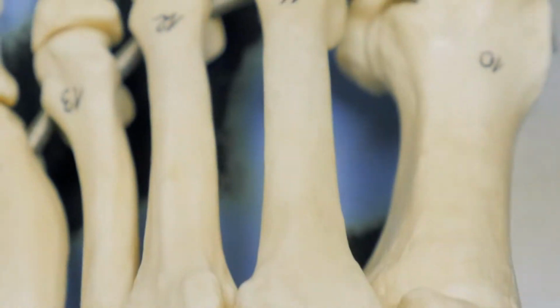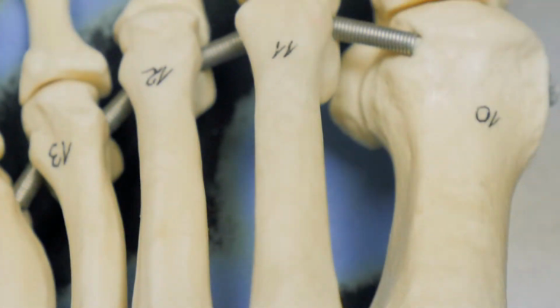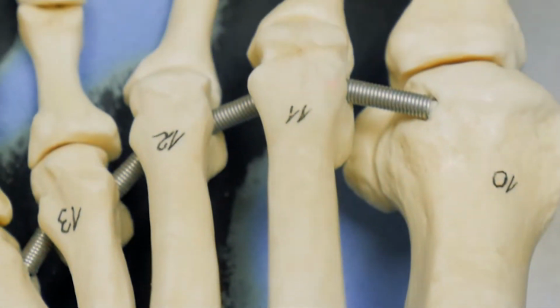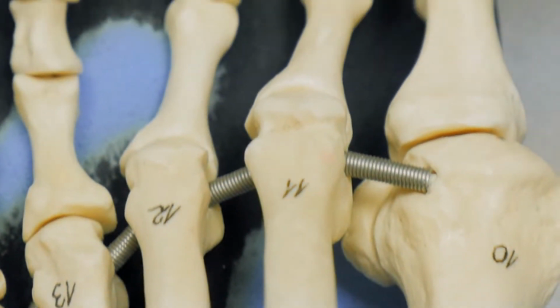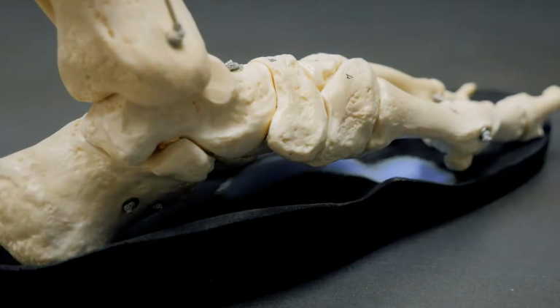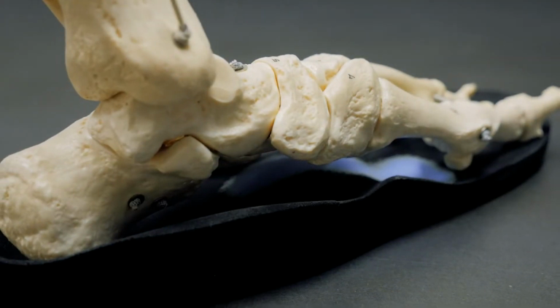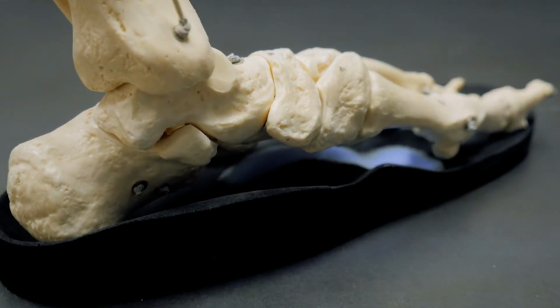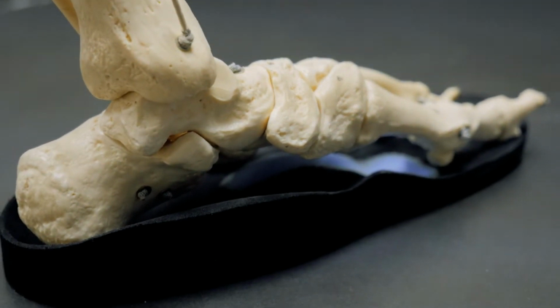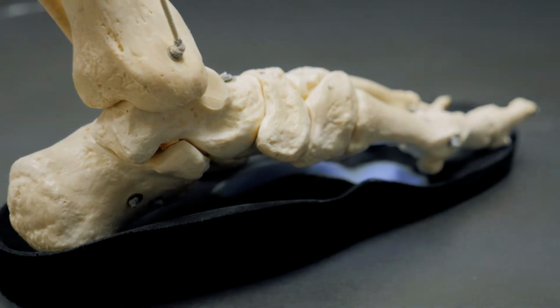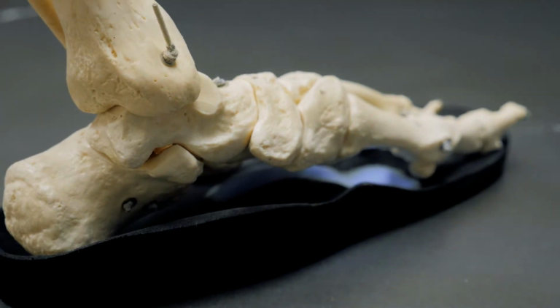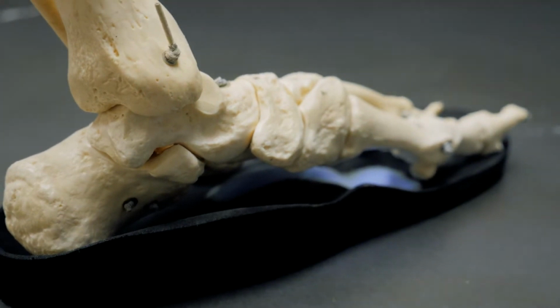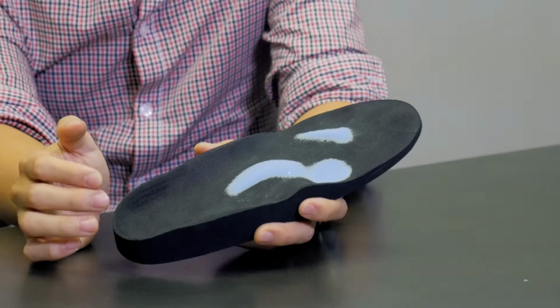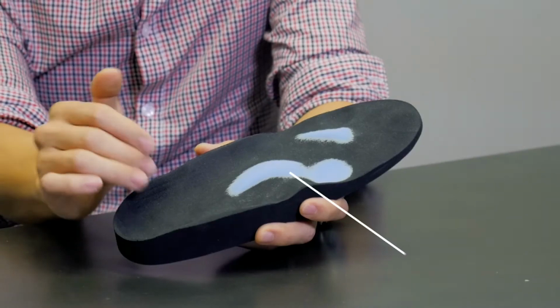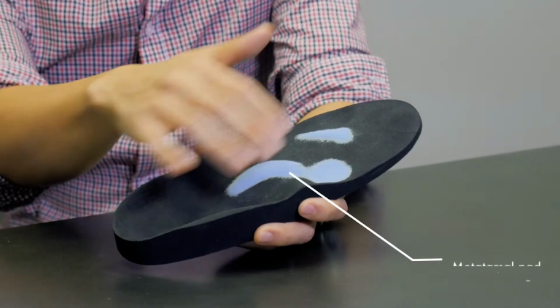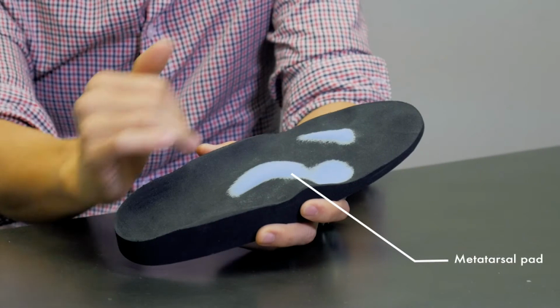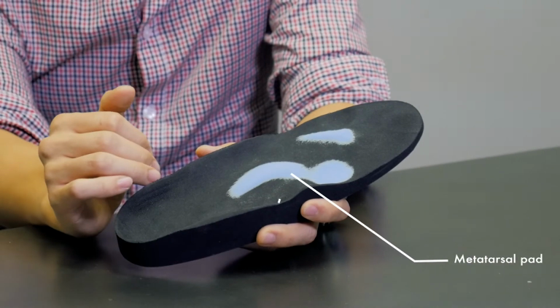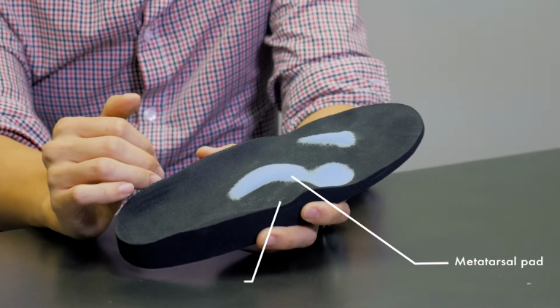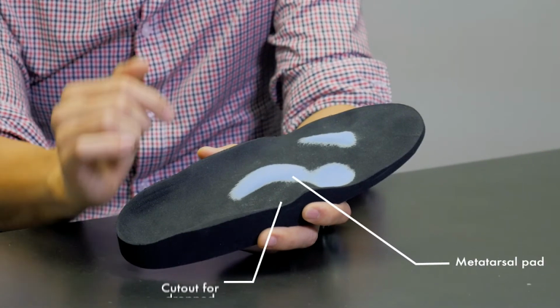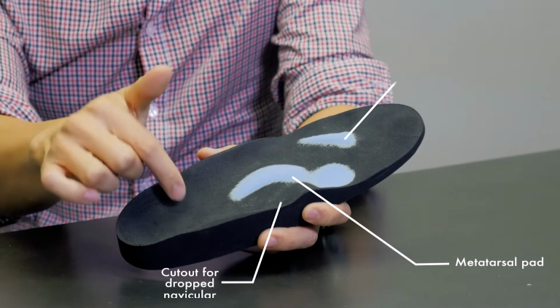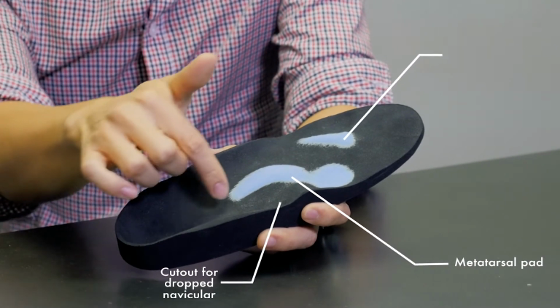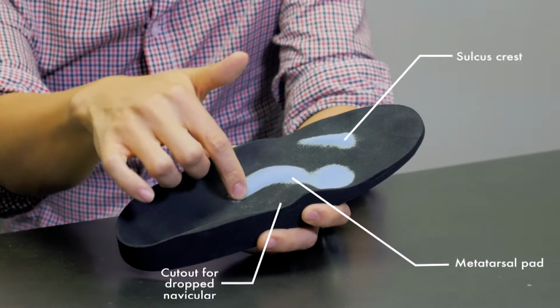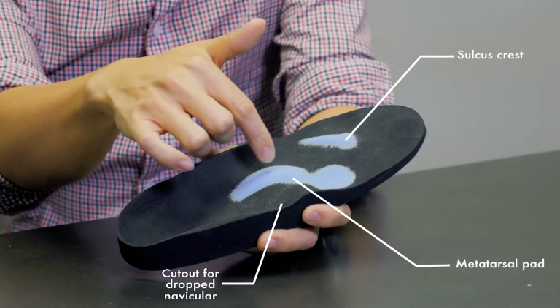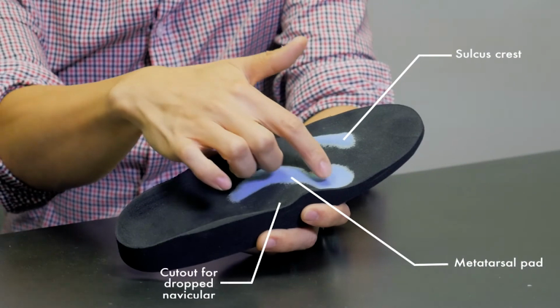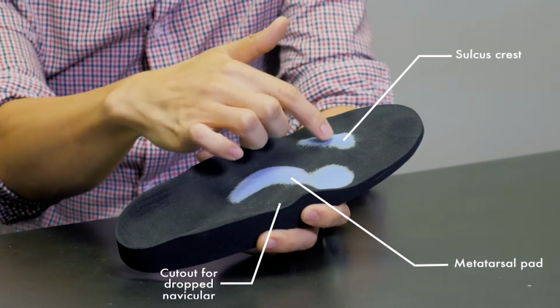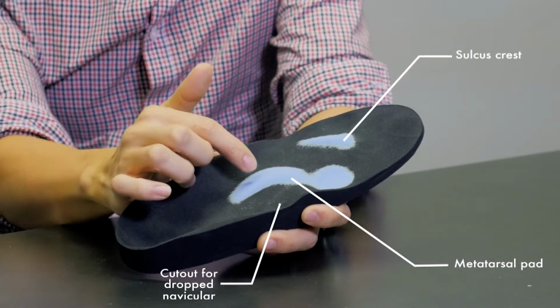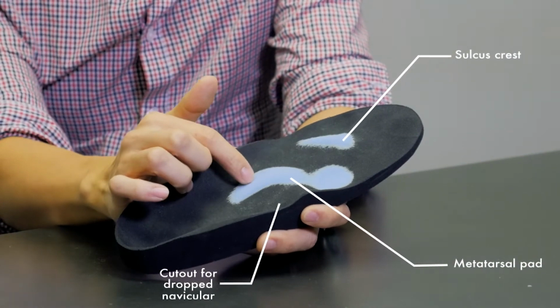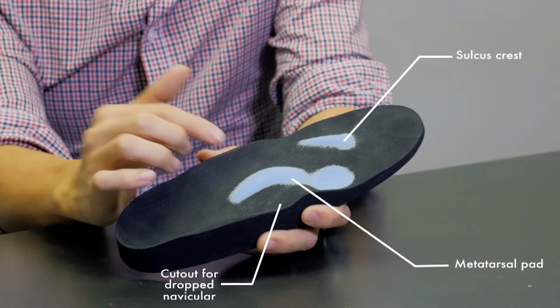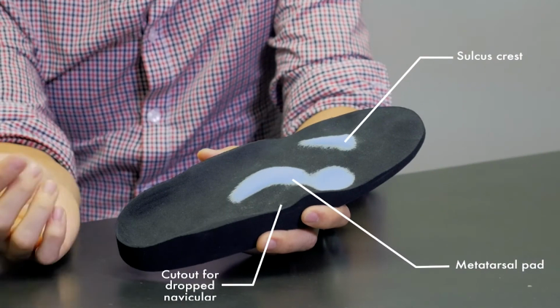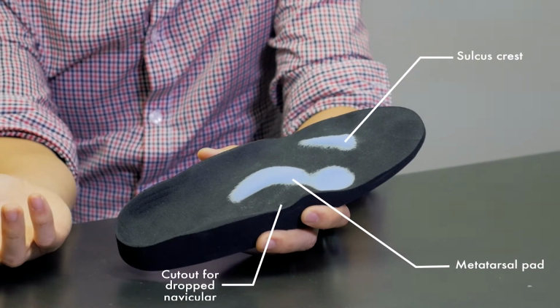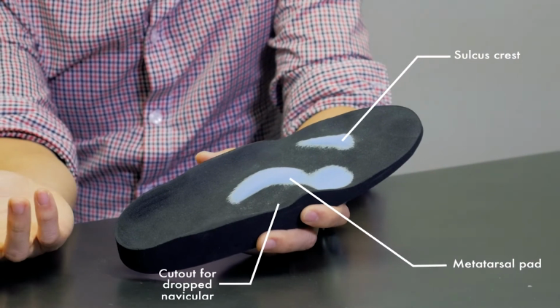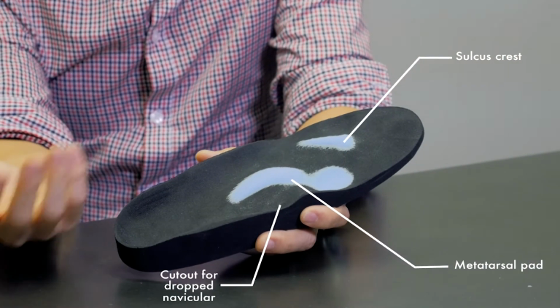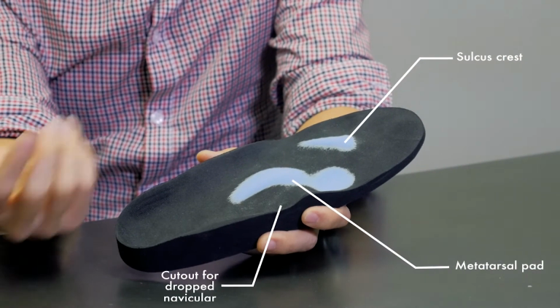Most of the time, the device should match very closely to the arch and across the shape of the foot. Within the device, there will be different sections where additional supports are inlaid, usually depending on the condition of the foot.